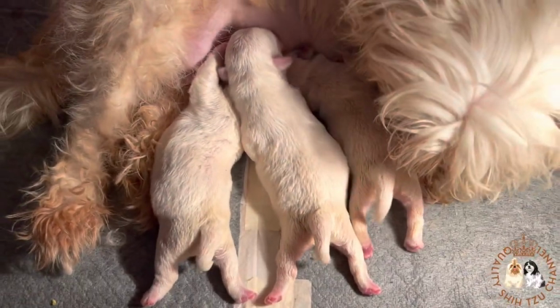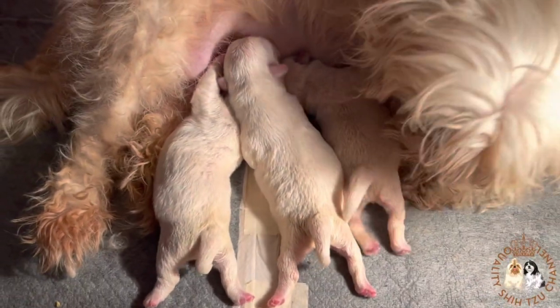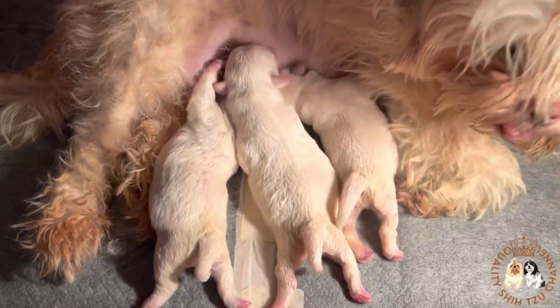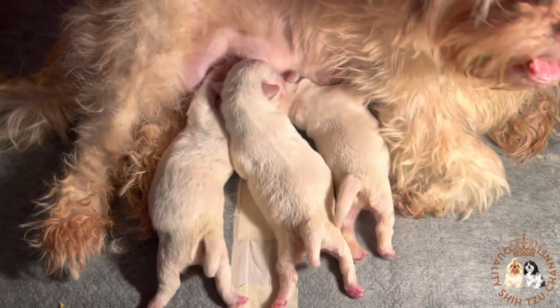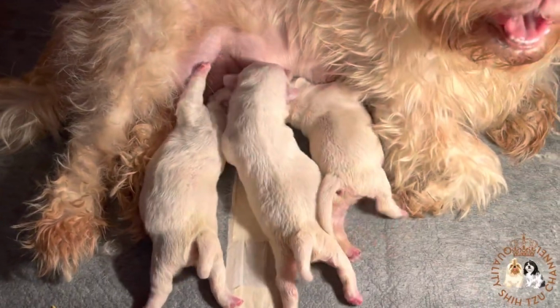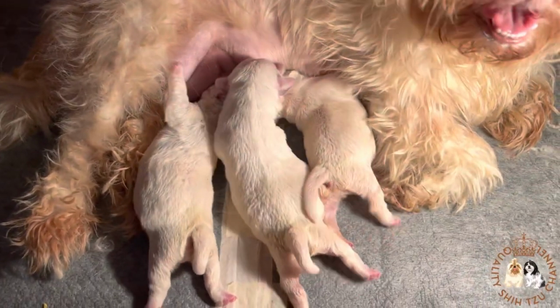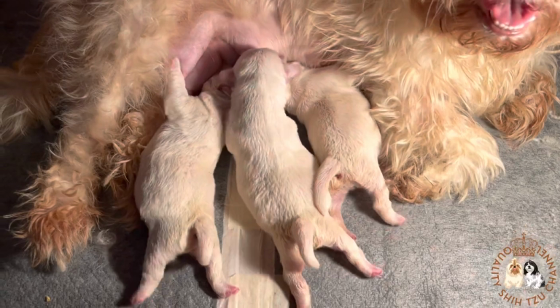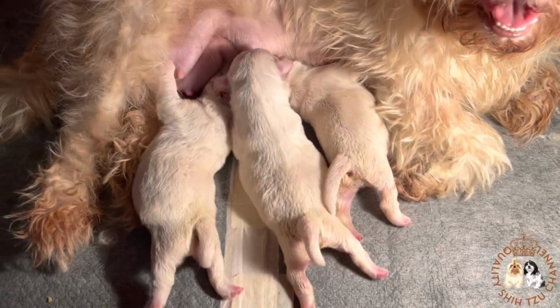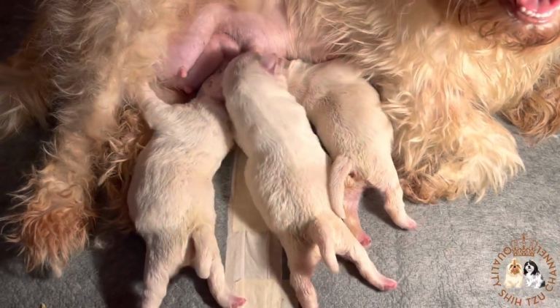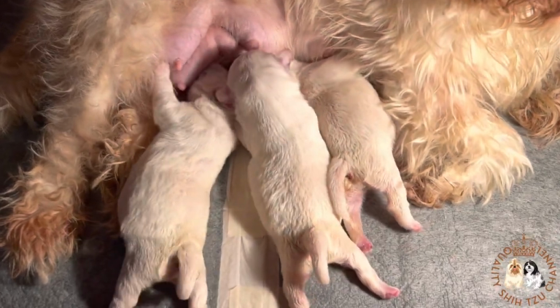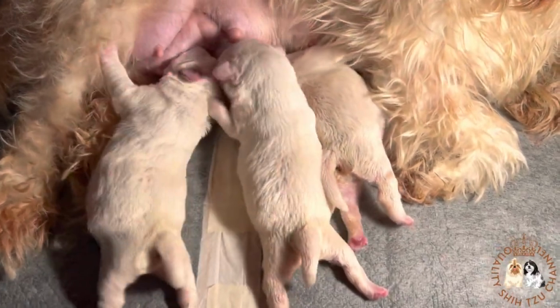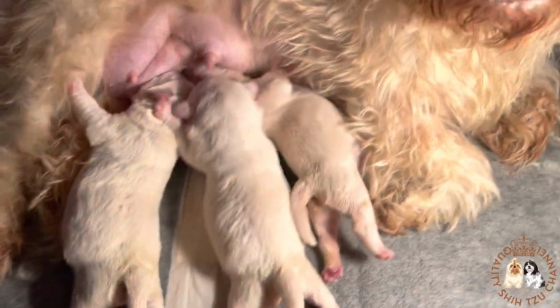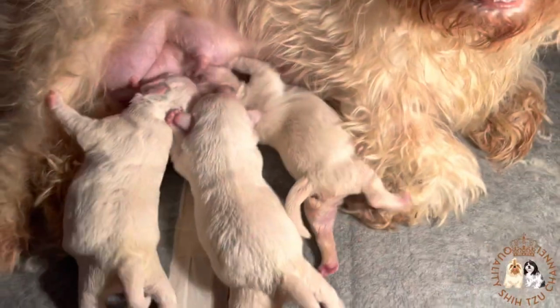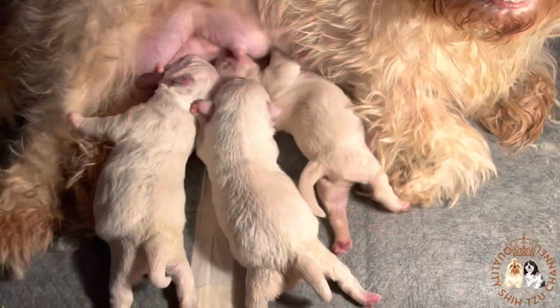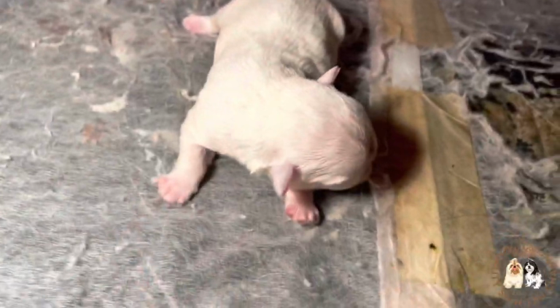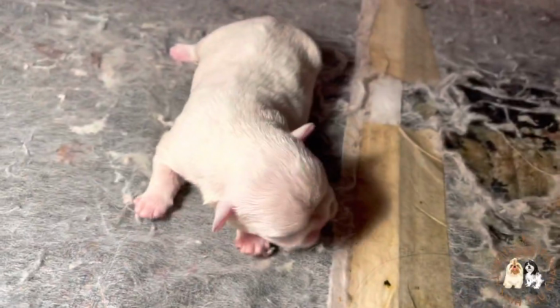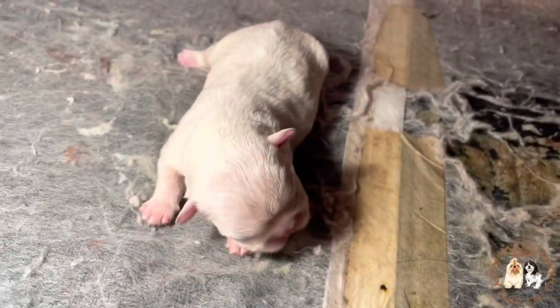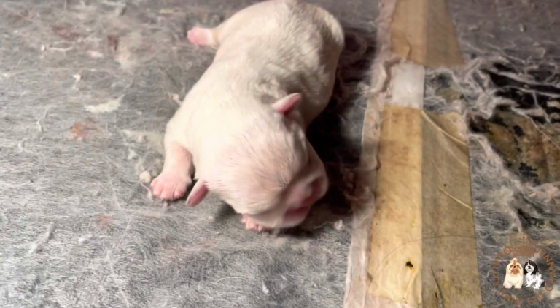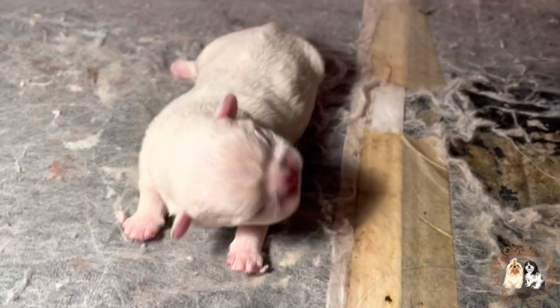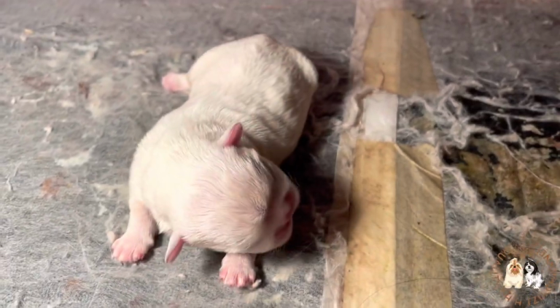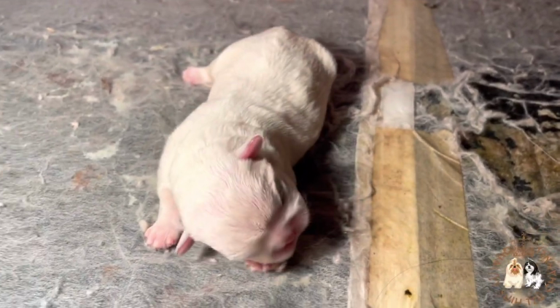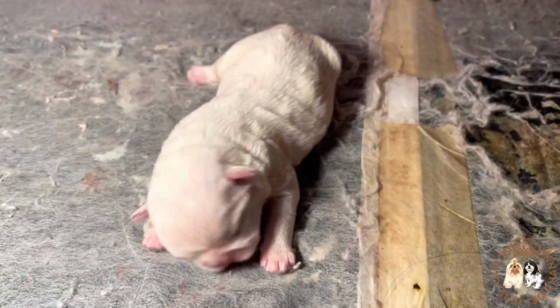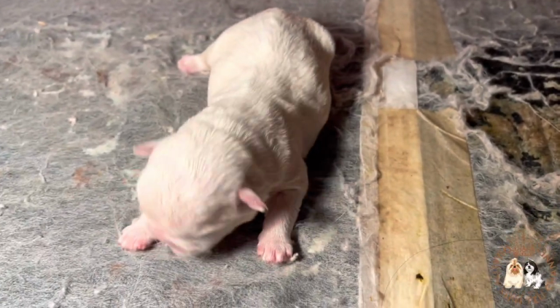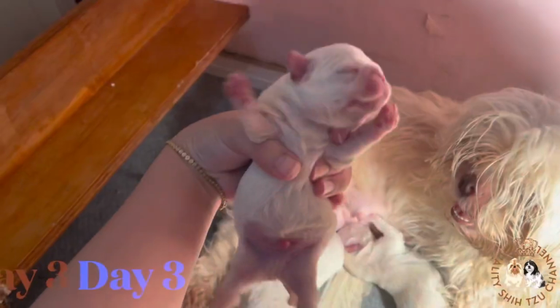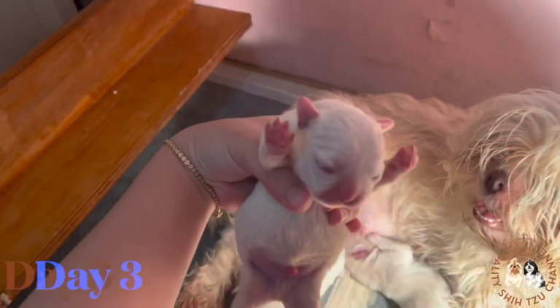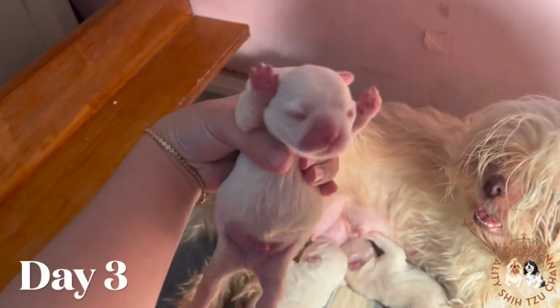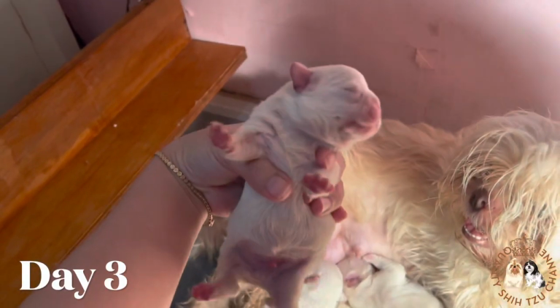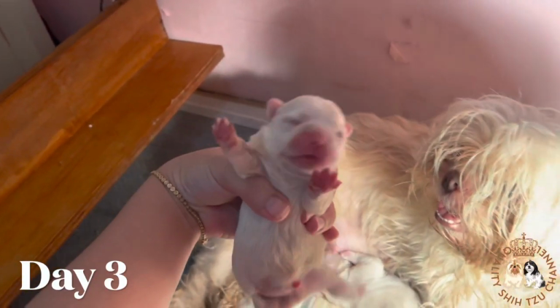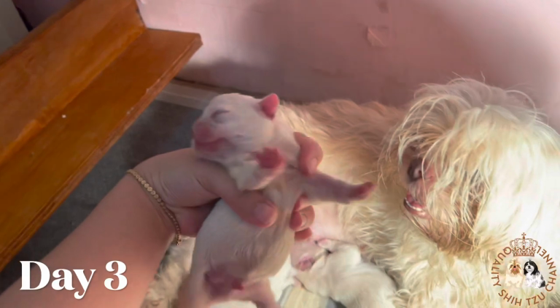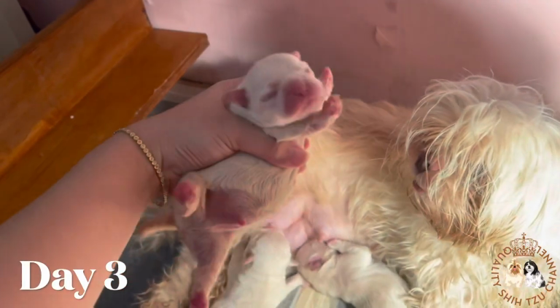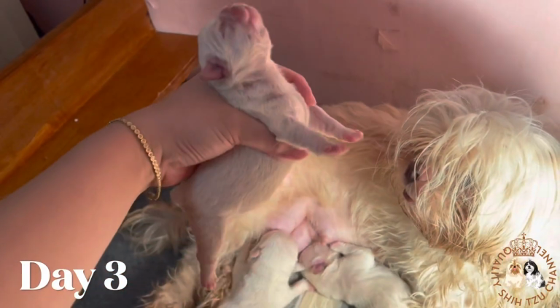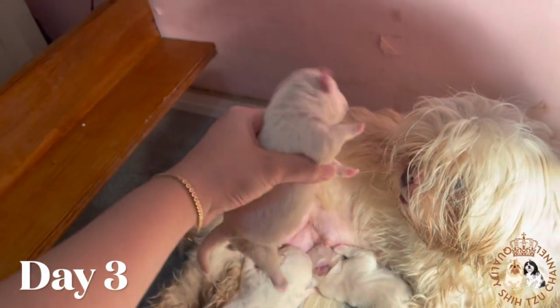Puppies eat constantly — they spend 10% of the time eating and 90% of the time sleeping. This is their third day and as you can see, their eyes and ears are still closed.